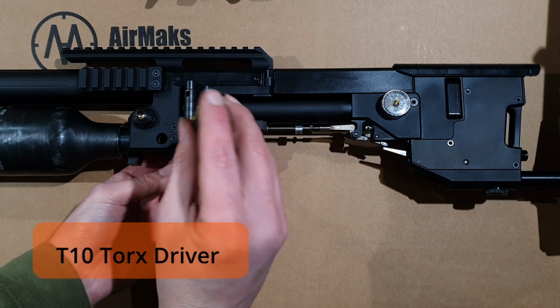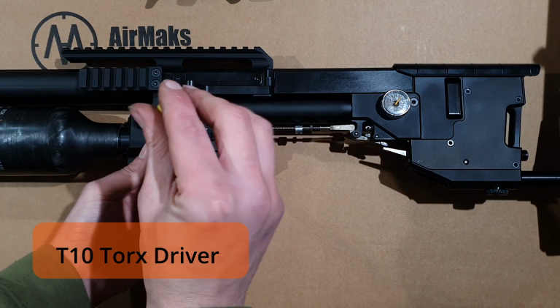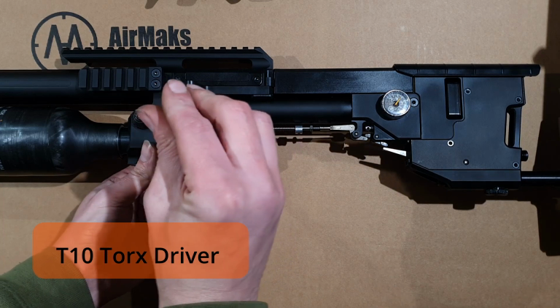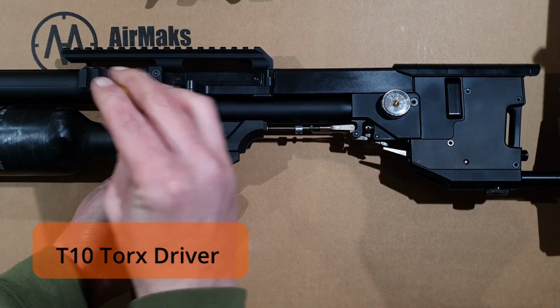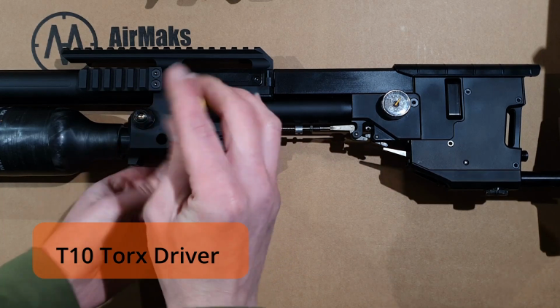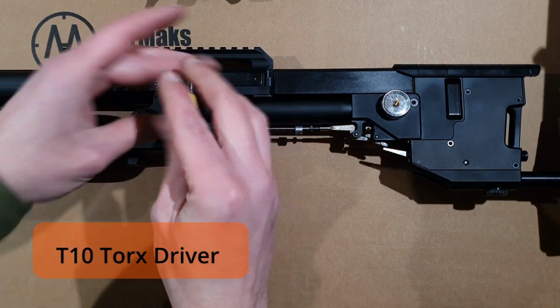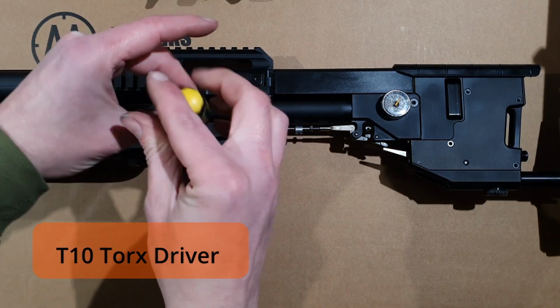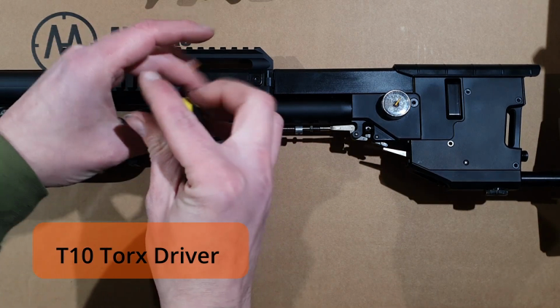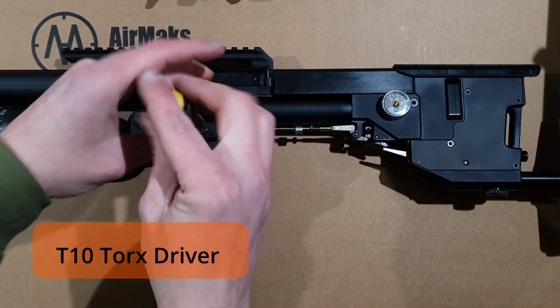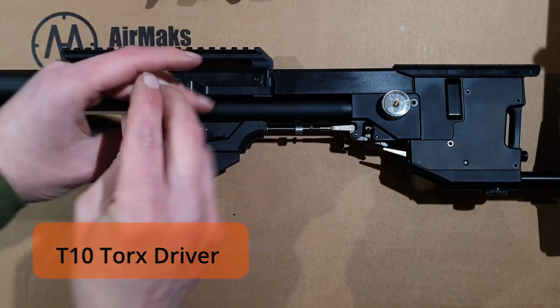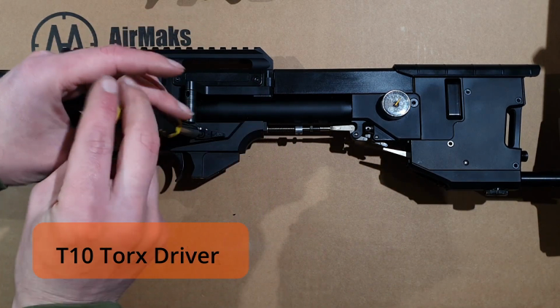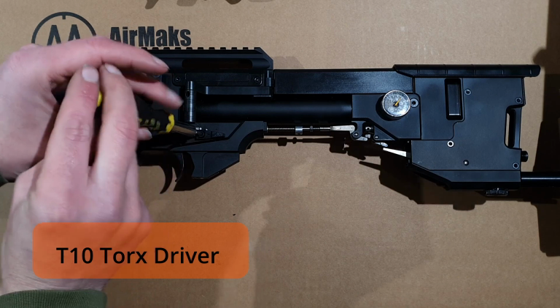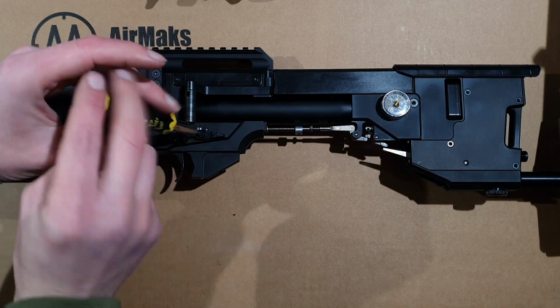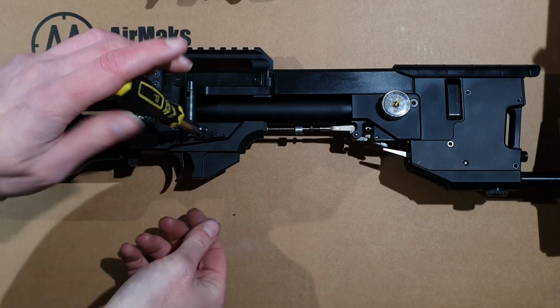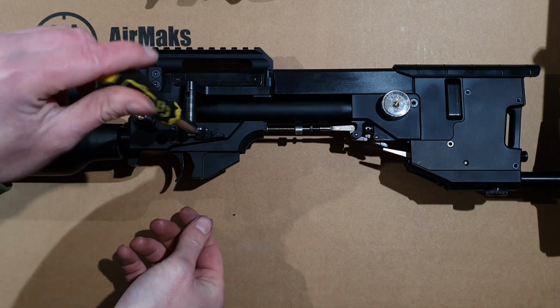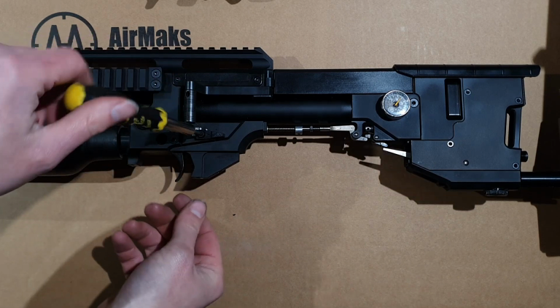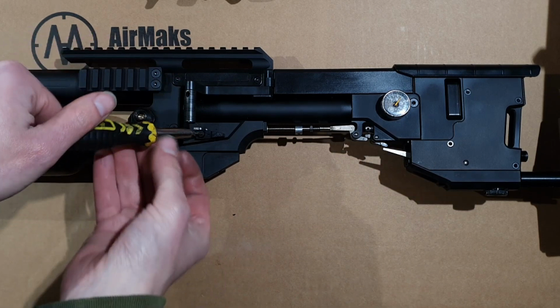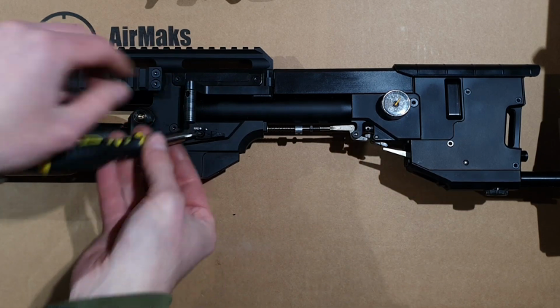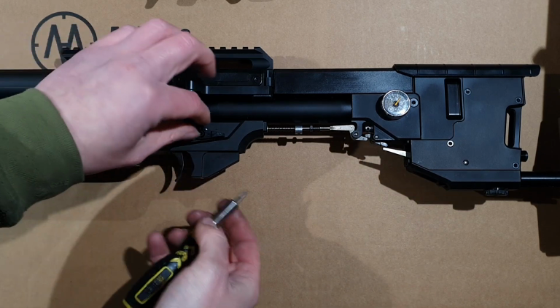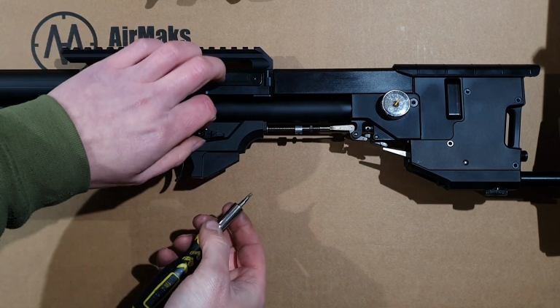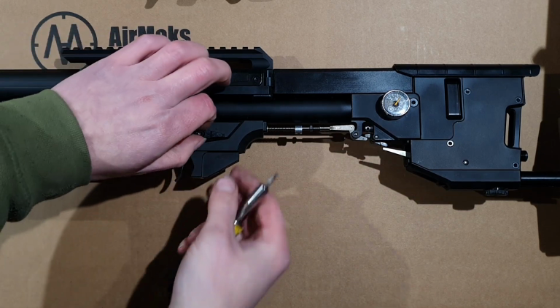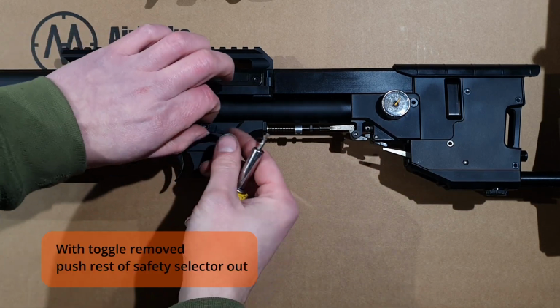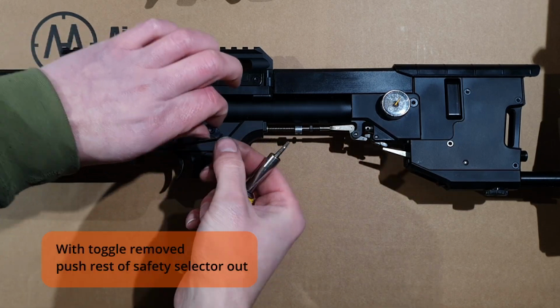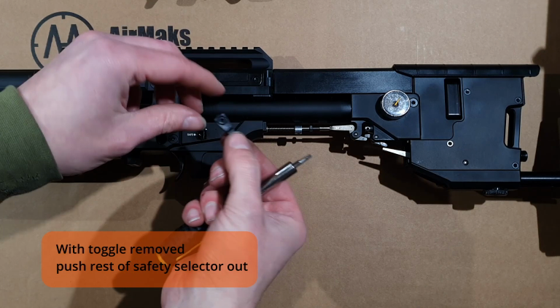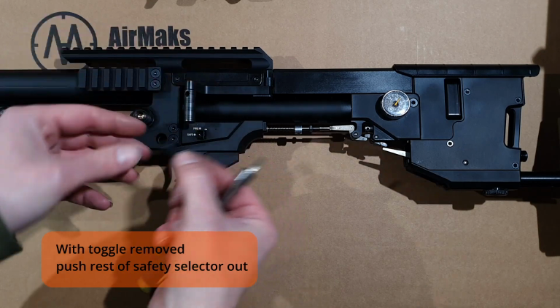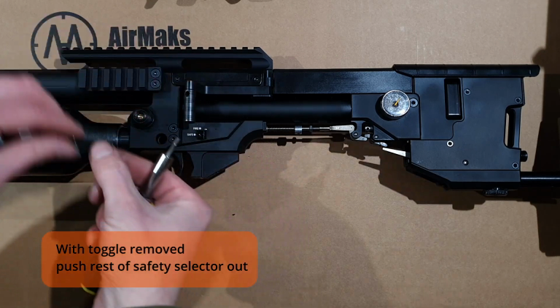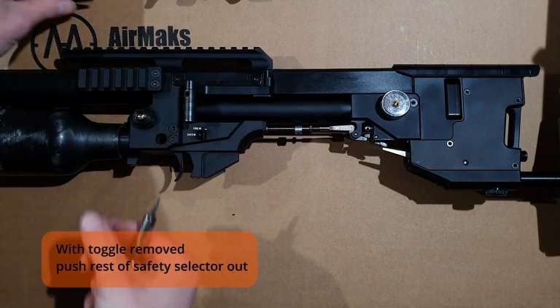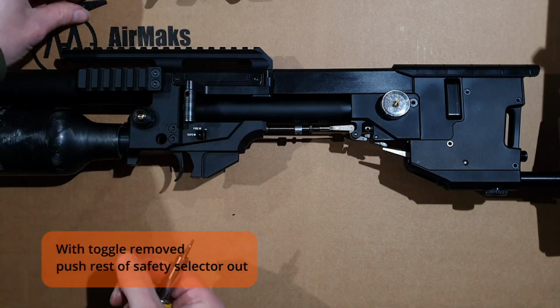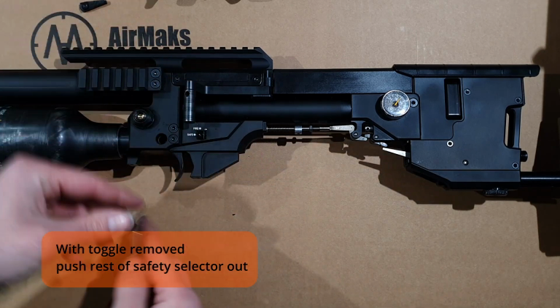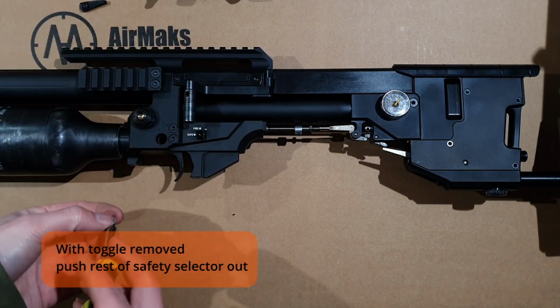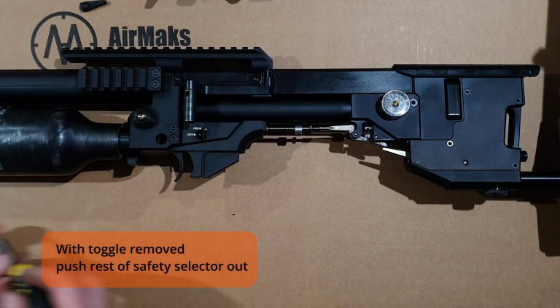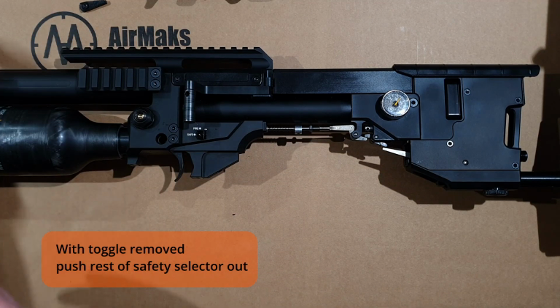Next use a T10 driver to remove the safety toggle. With that removed you can now press the rest of the mechanism out.